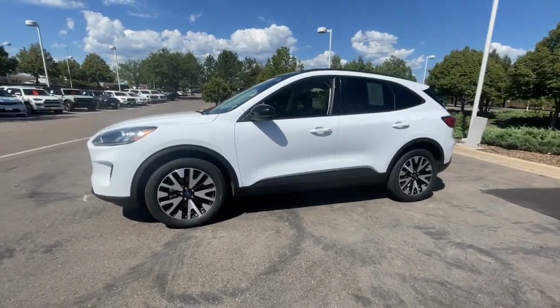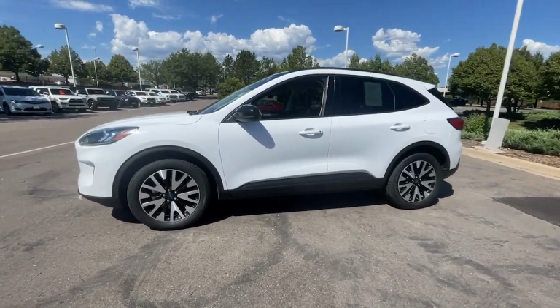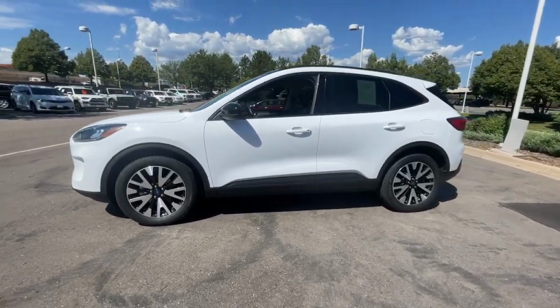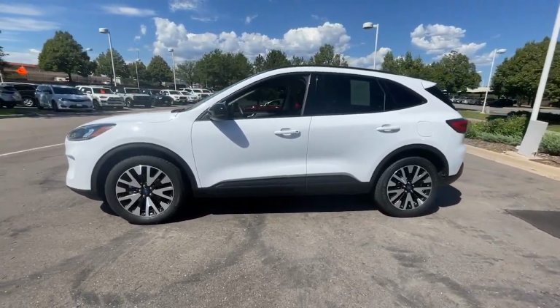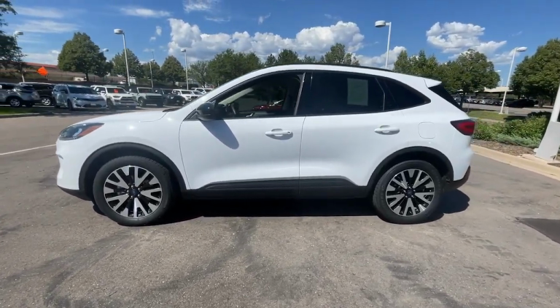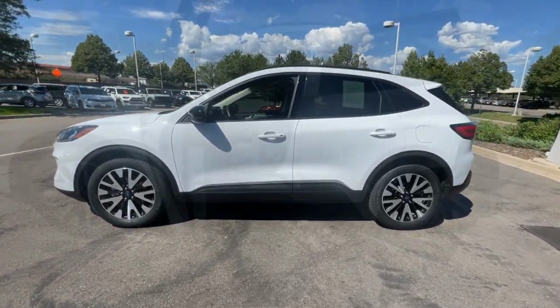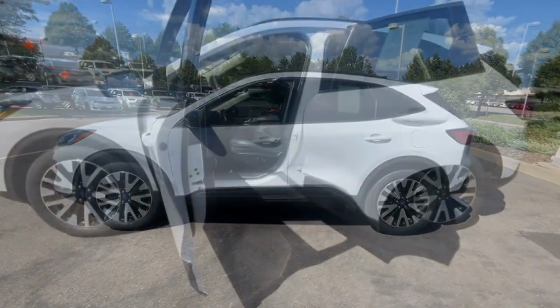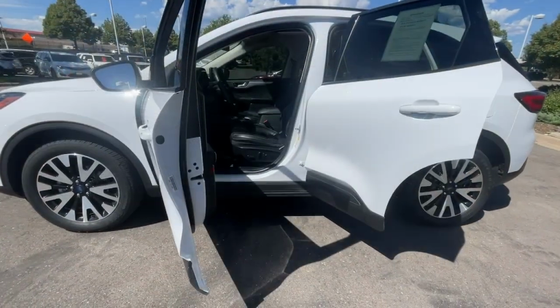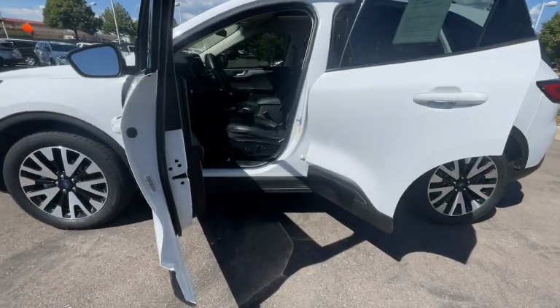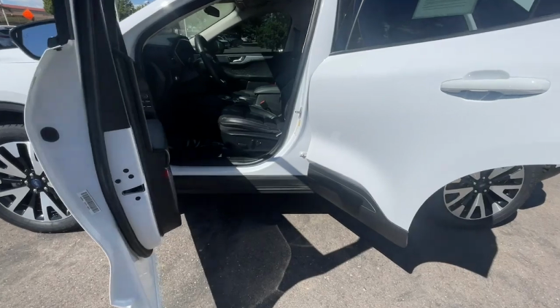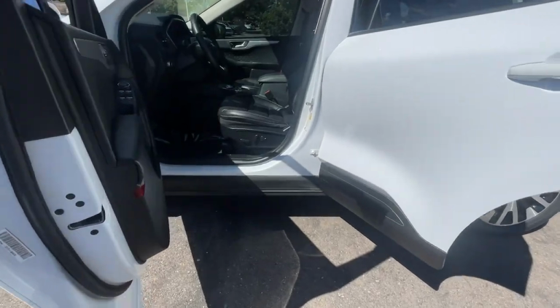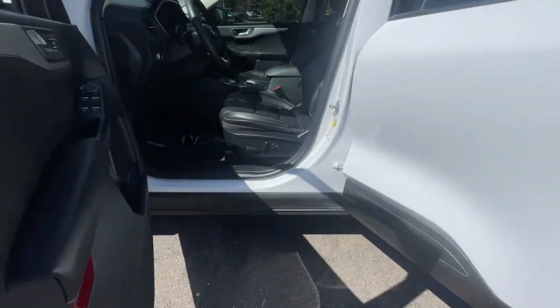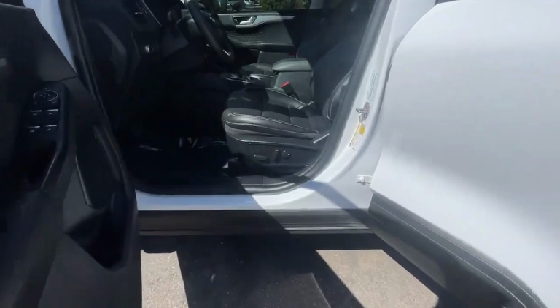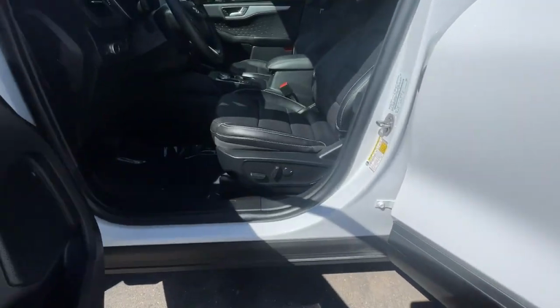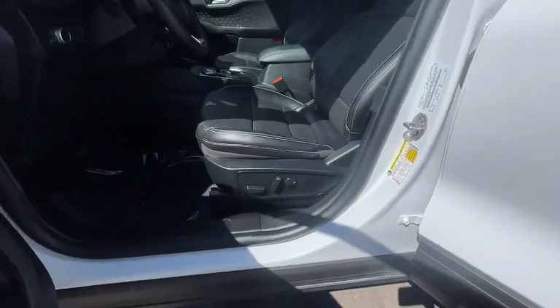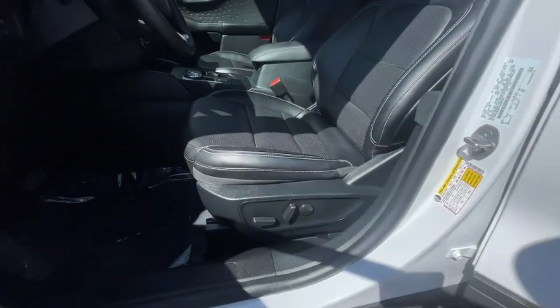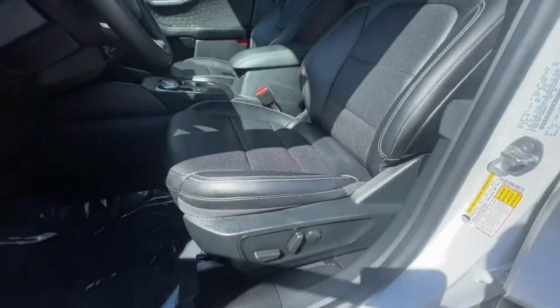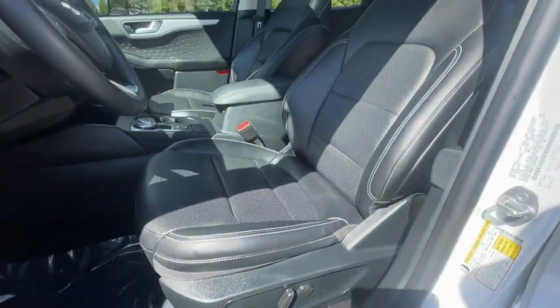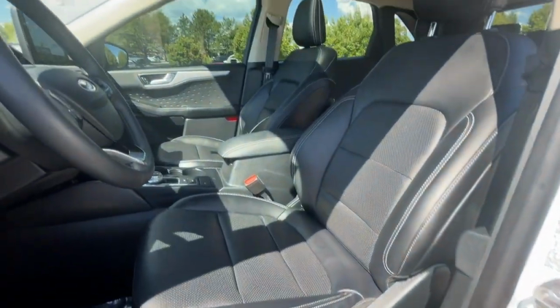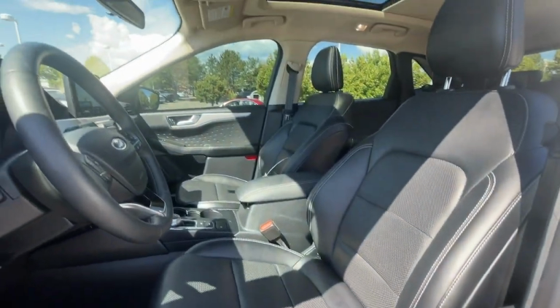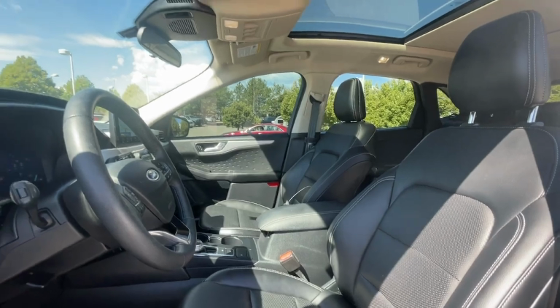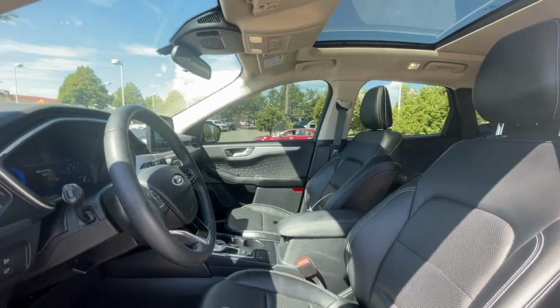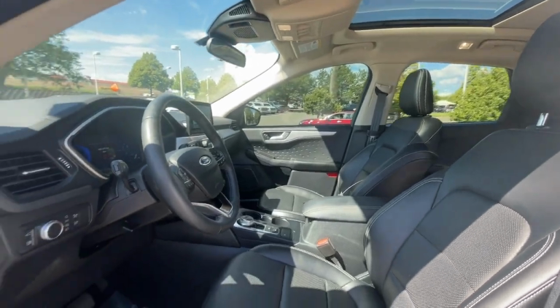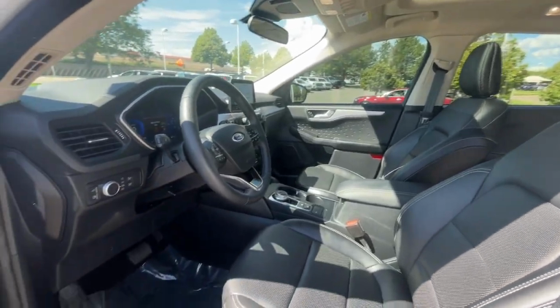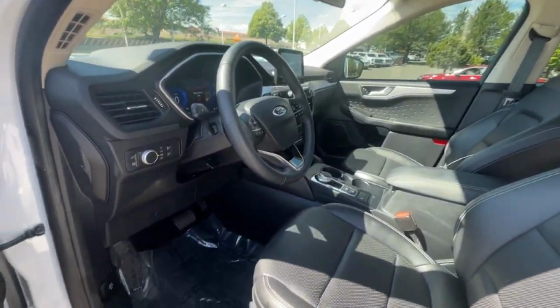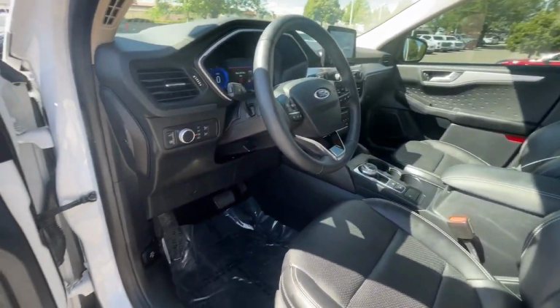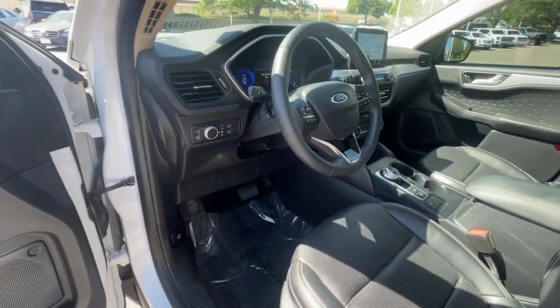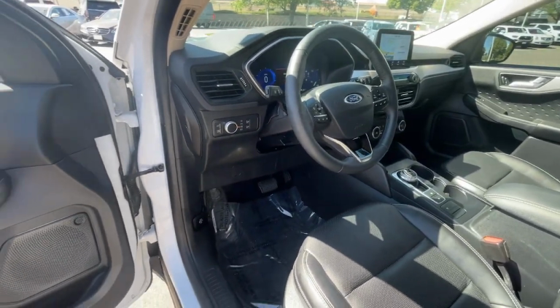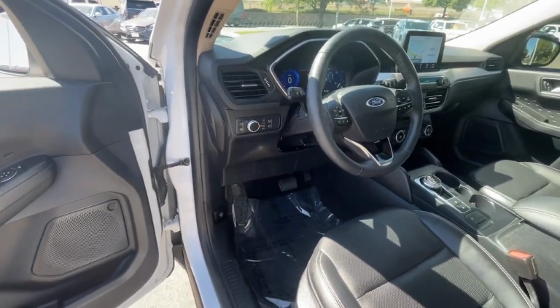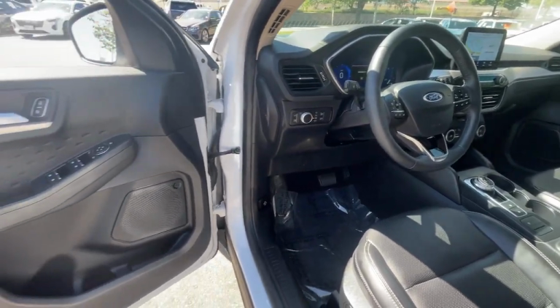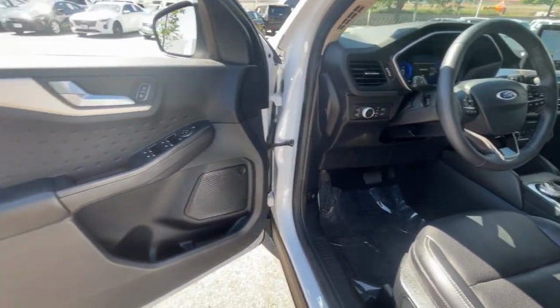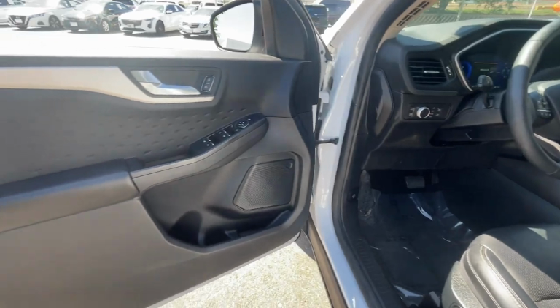Apple CarPlay and/or Android Auto, heated driver's seat, keyless entry, premium sound system, heated mirrors, satellite radio, backup camera, electronic stability control, aluminum wheels, heated front seat.